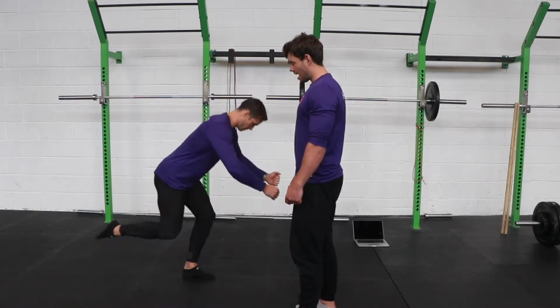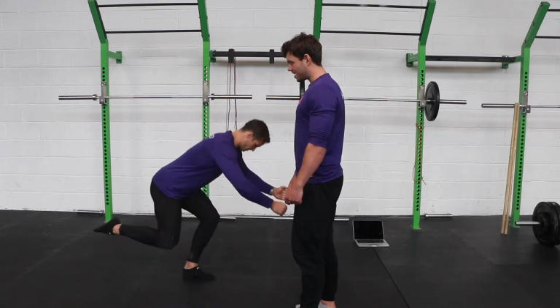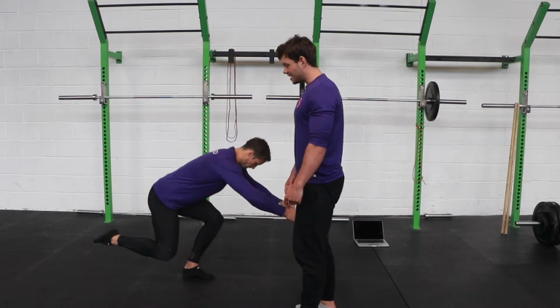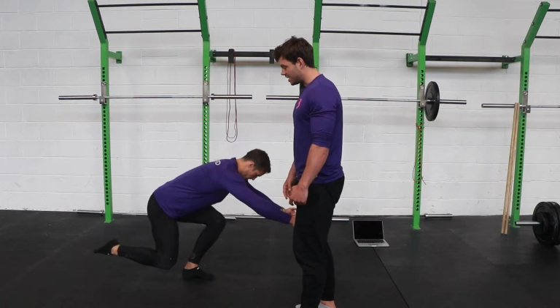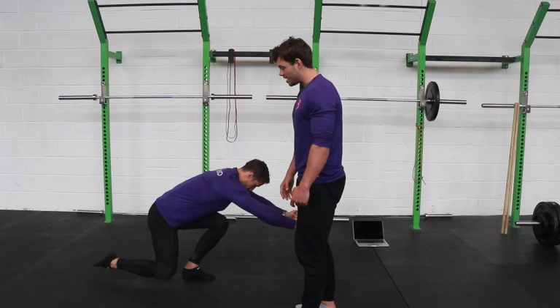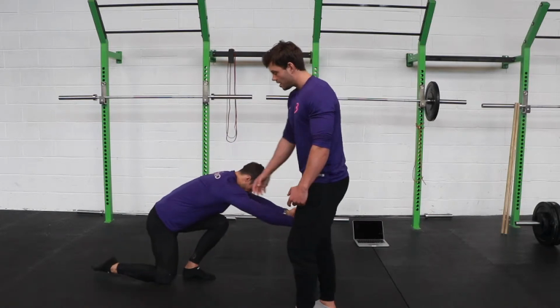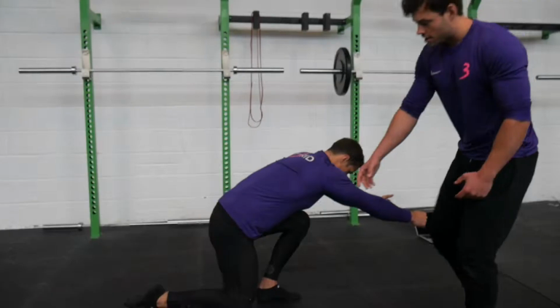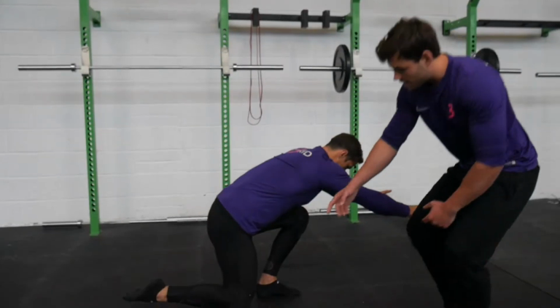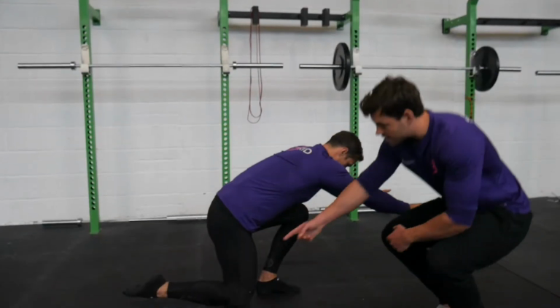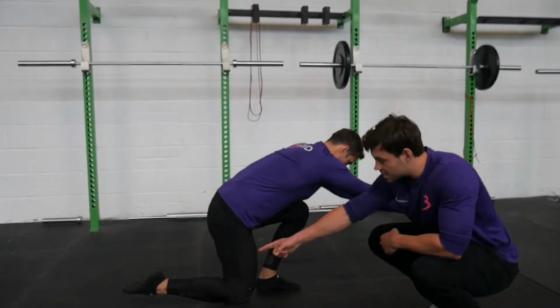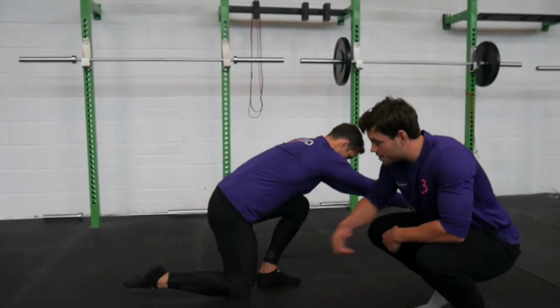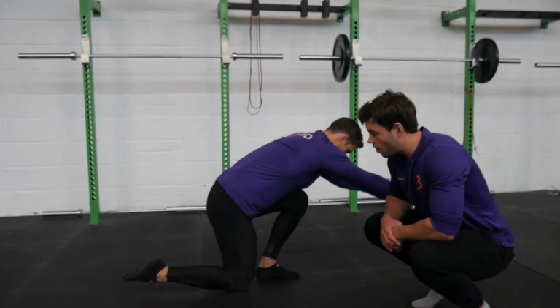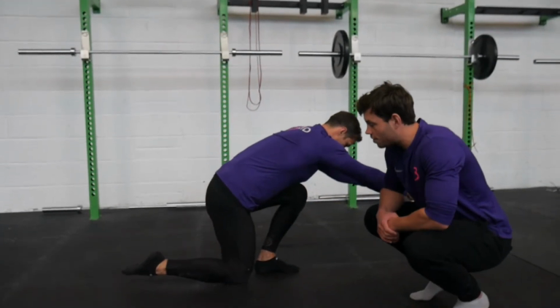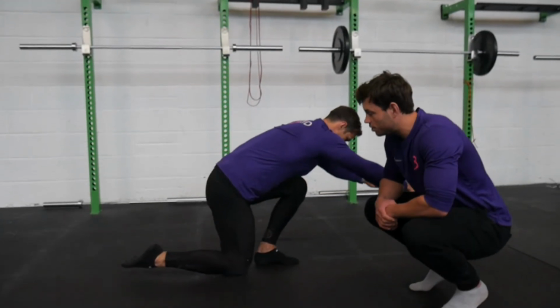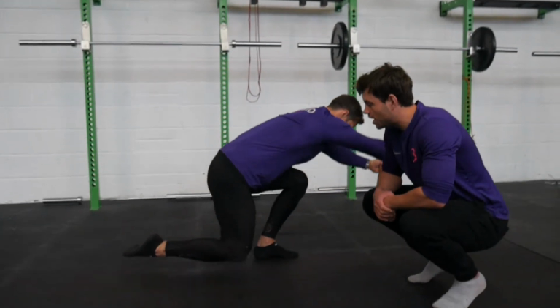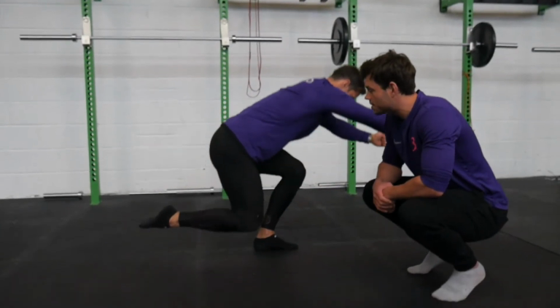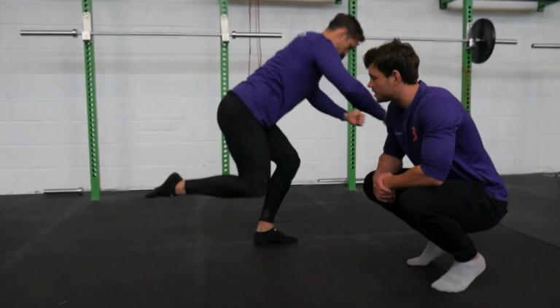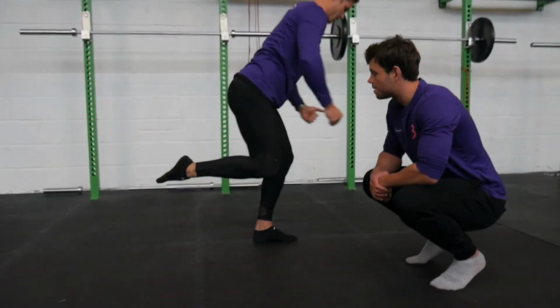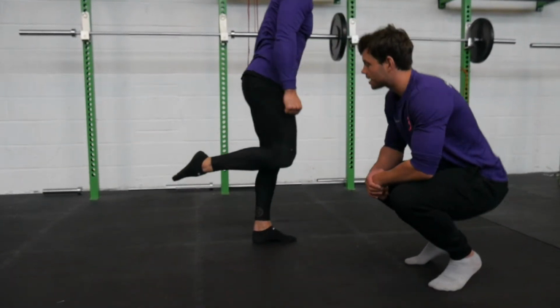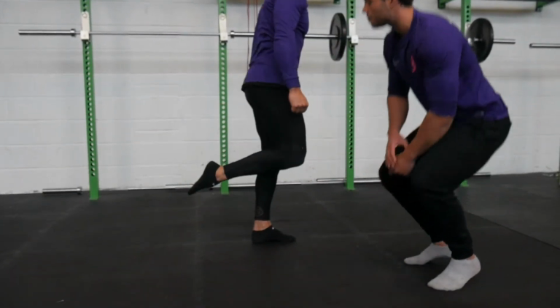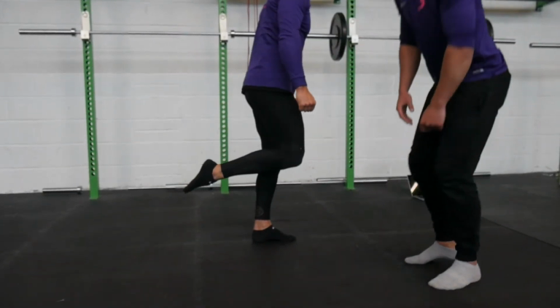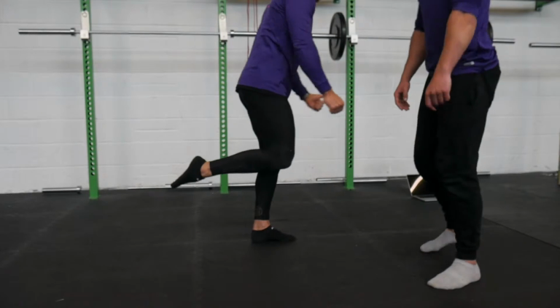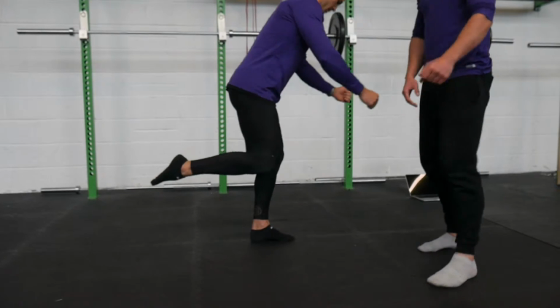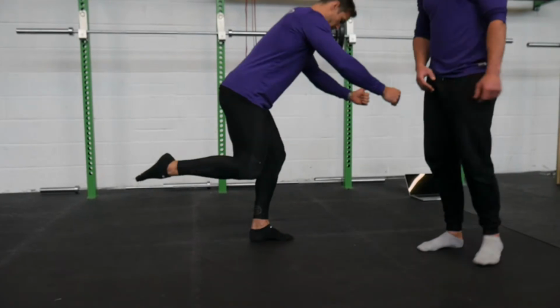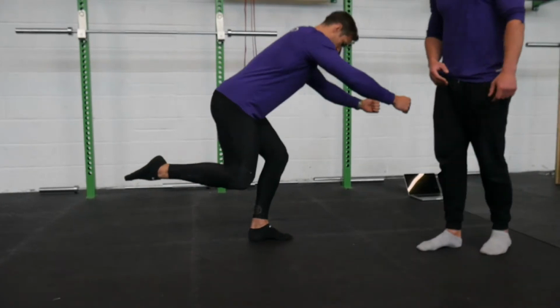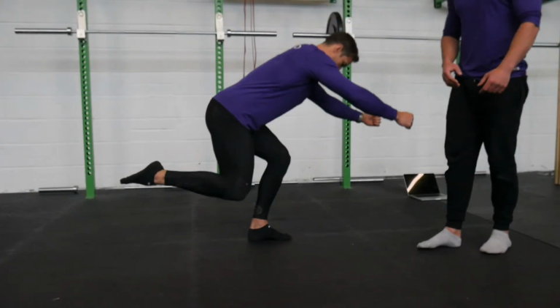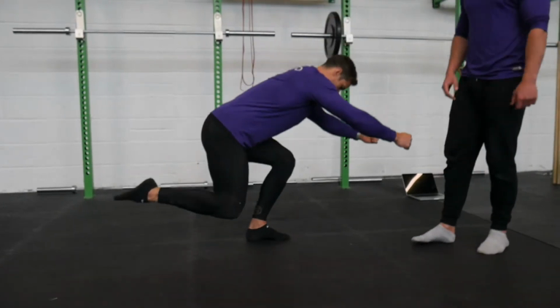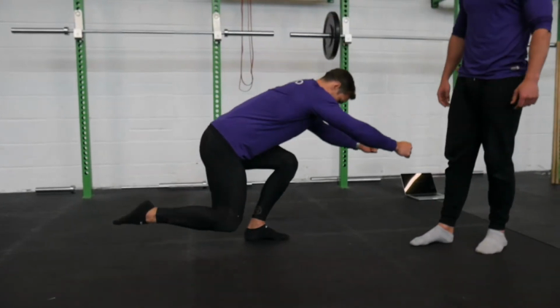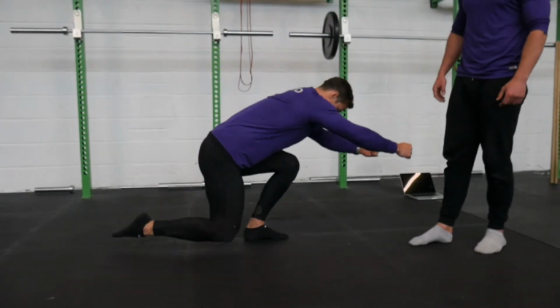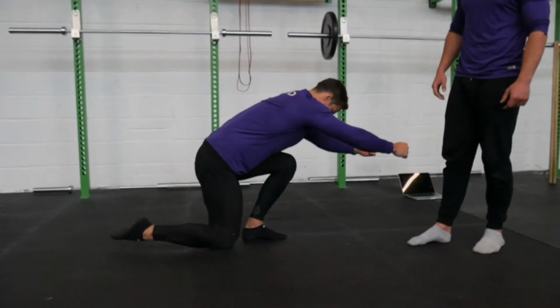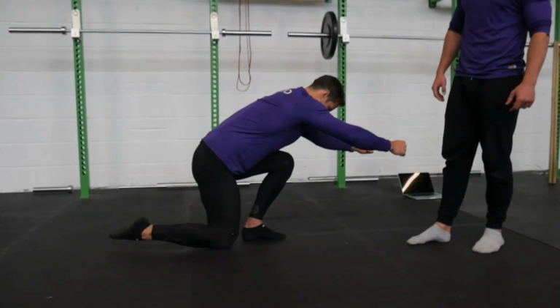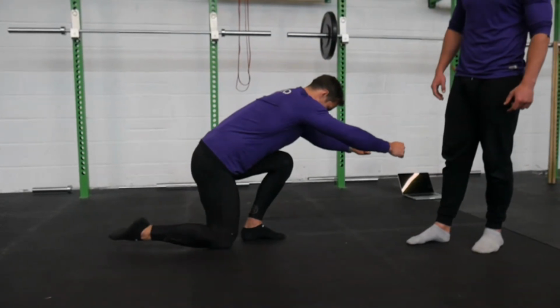And ideally, he's keeping his foot off the whole time. Stand back up. And he's going to go through 10 reps for the camera. Here we go.